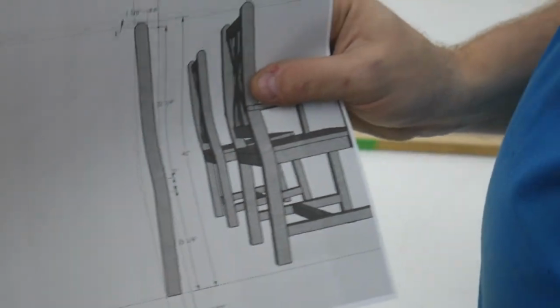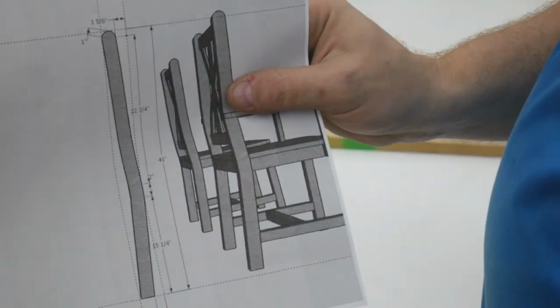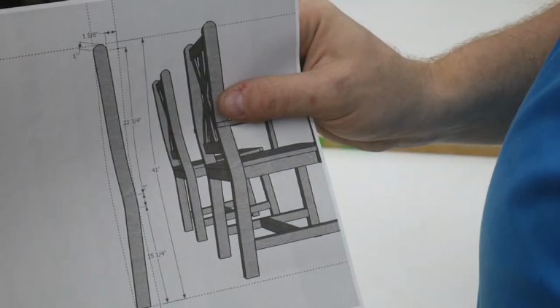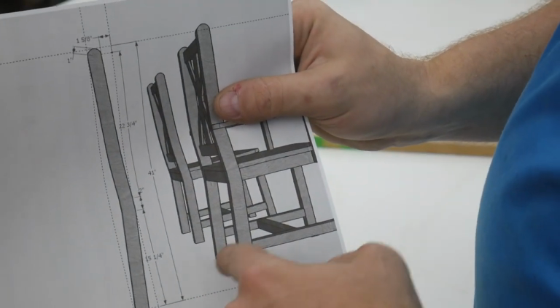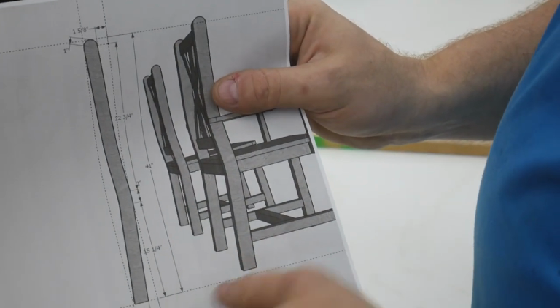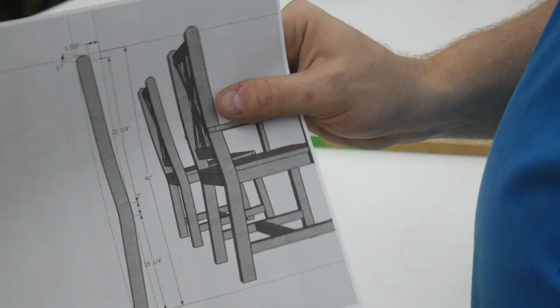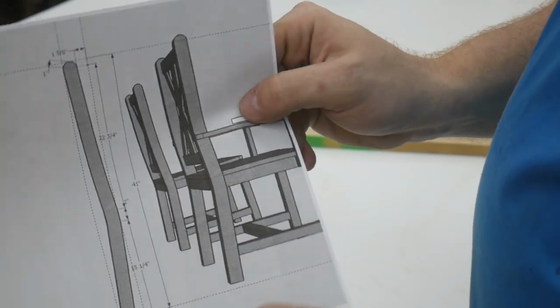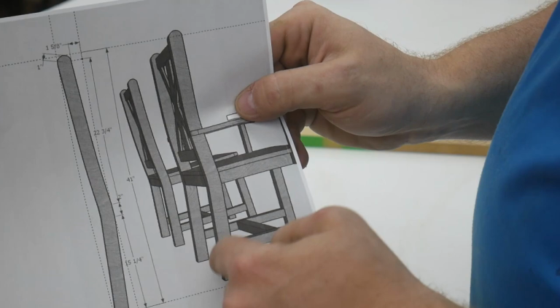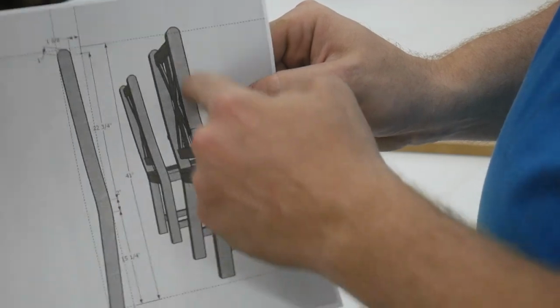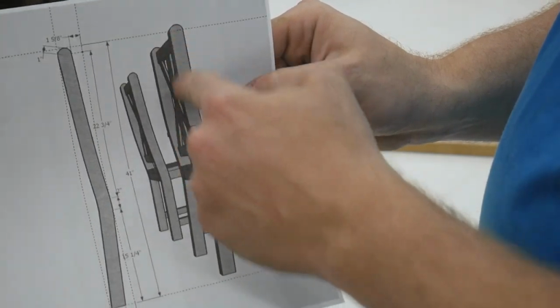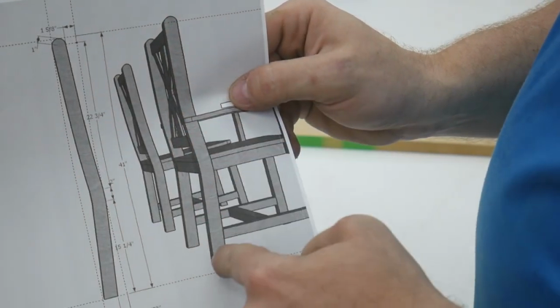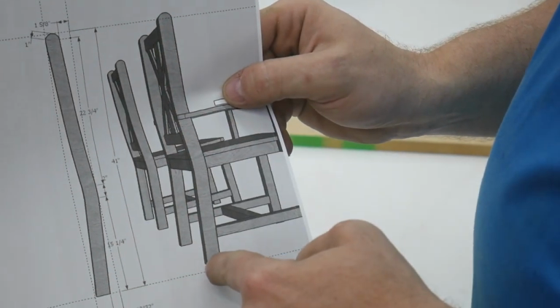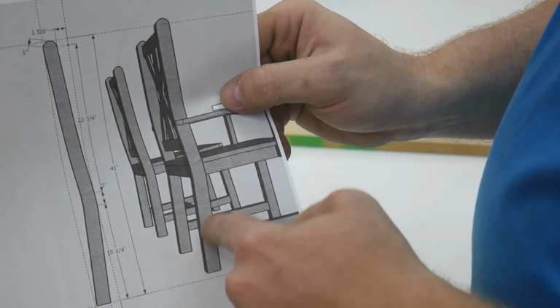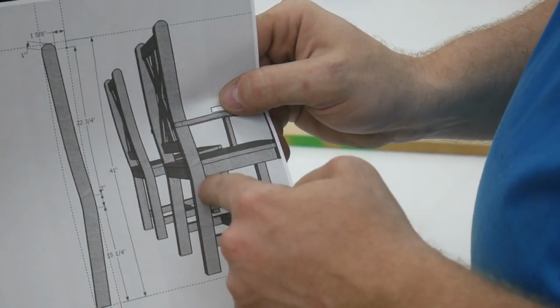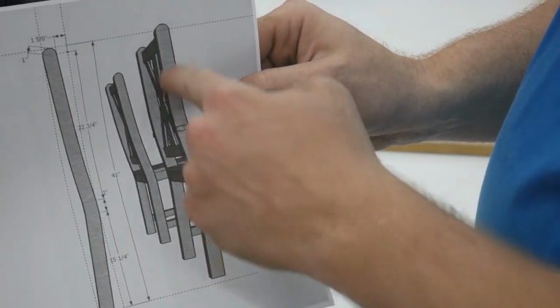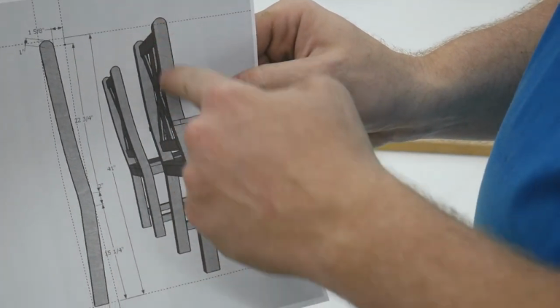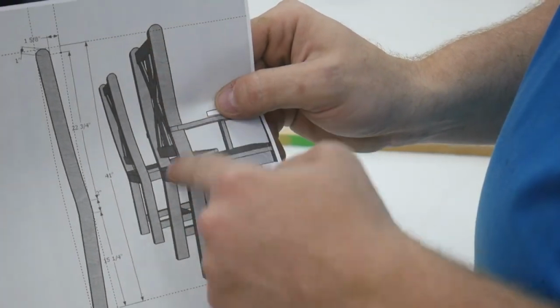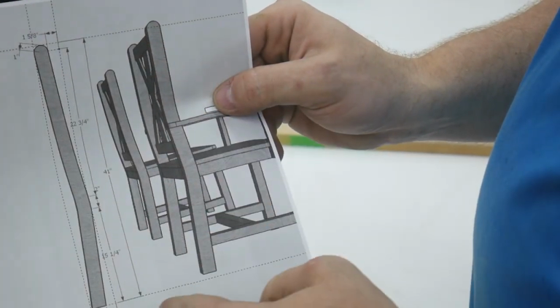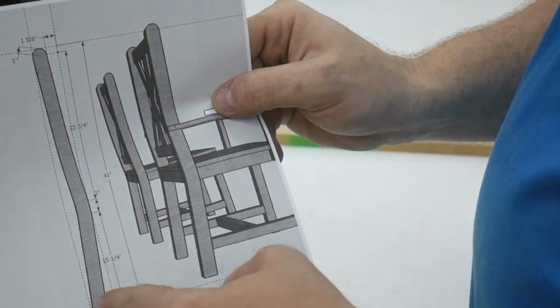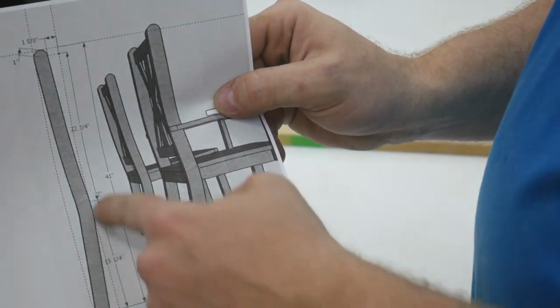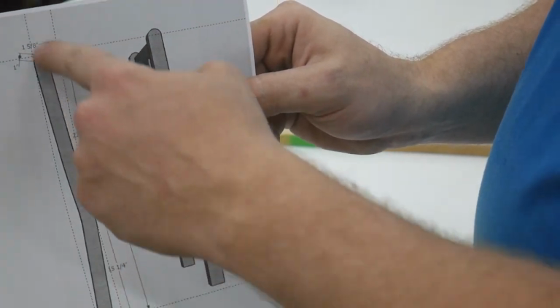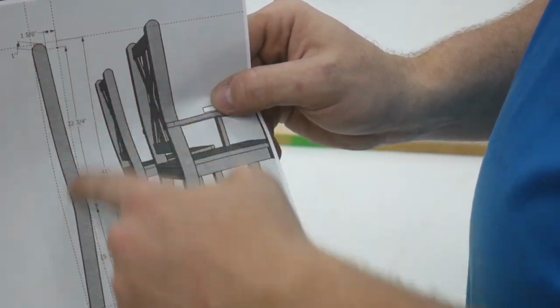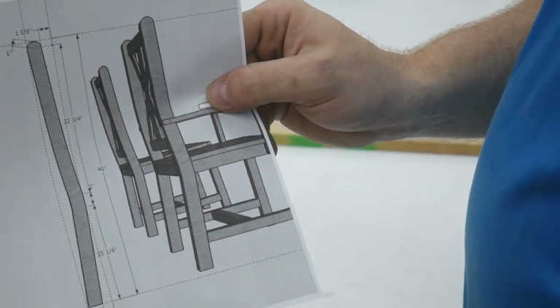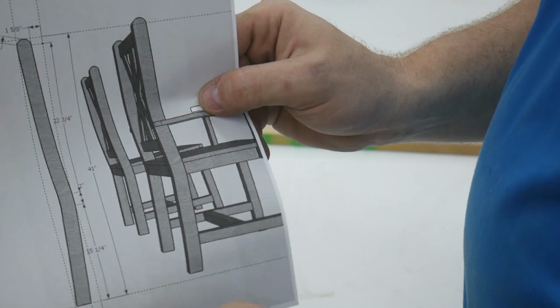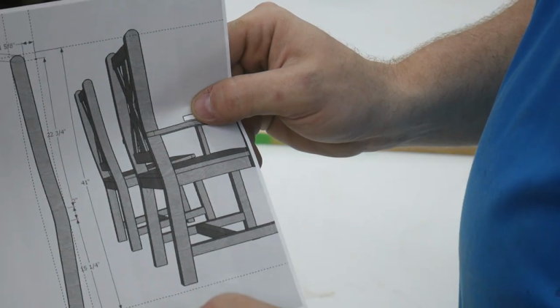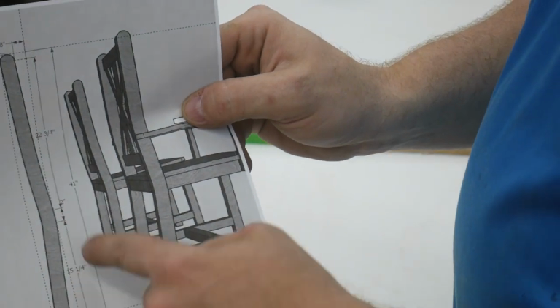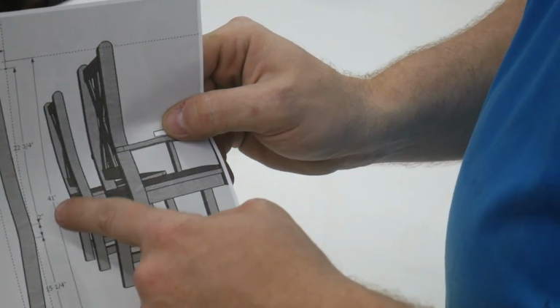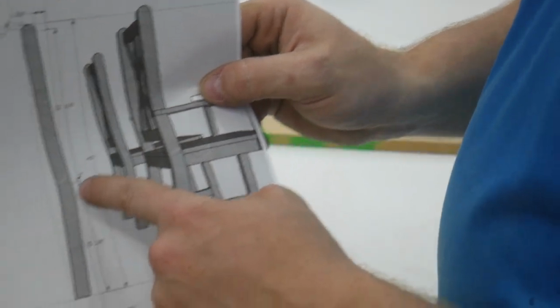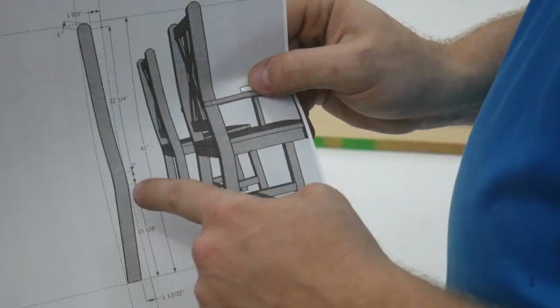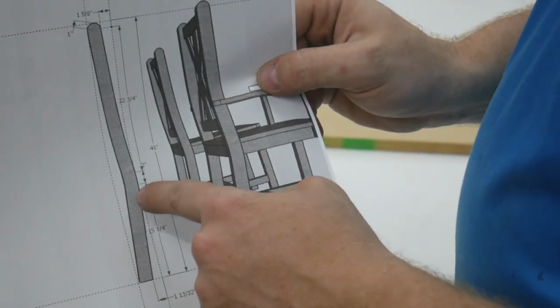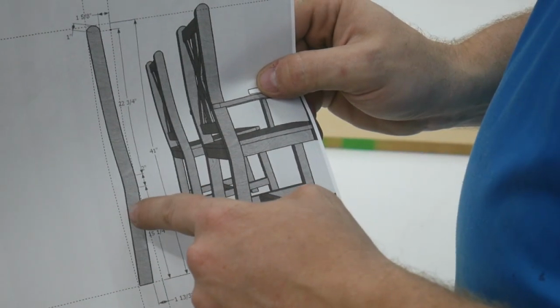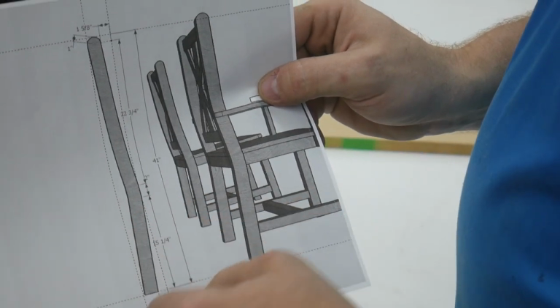This part of the chair, which incorporates the back leg and the back of the chair, all has to be one piece, and I'm making that pattern.